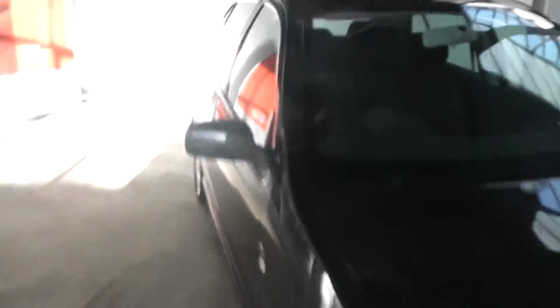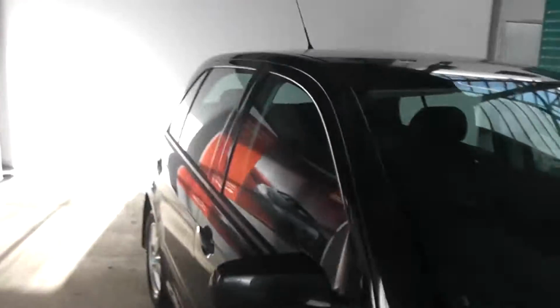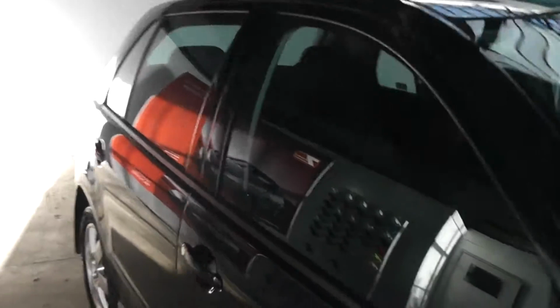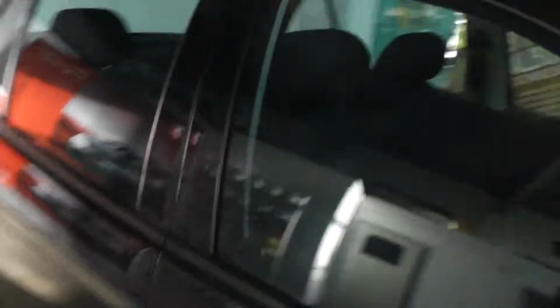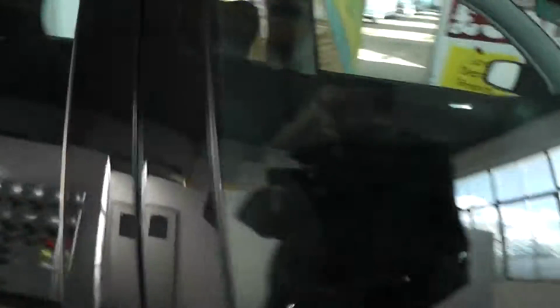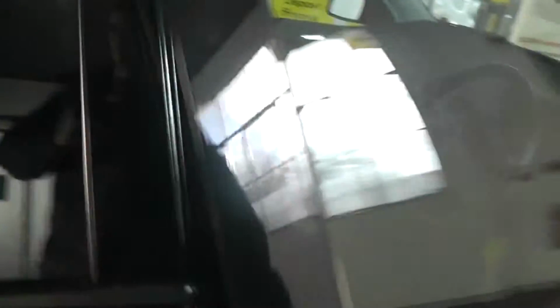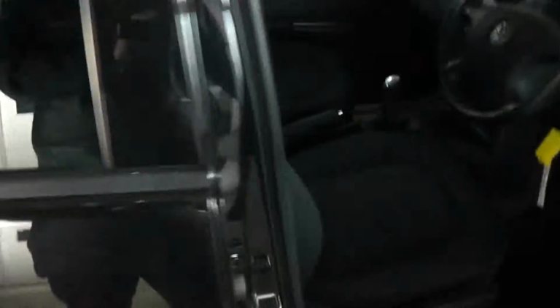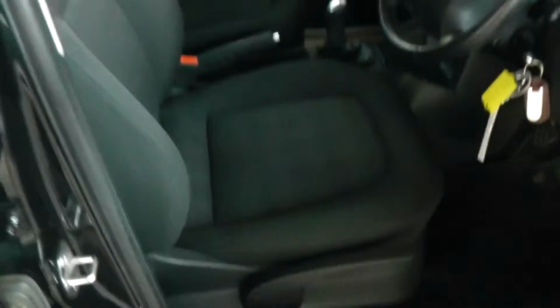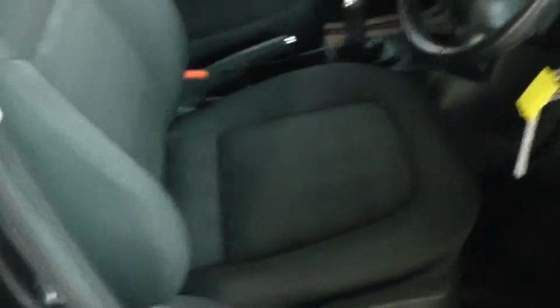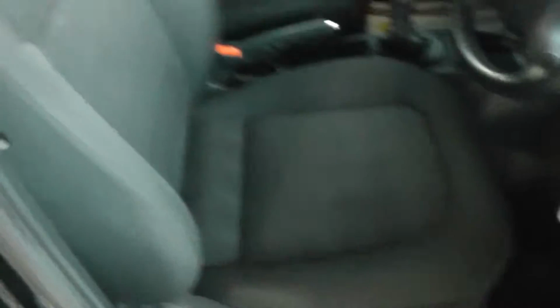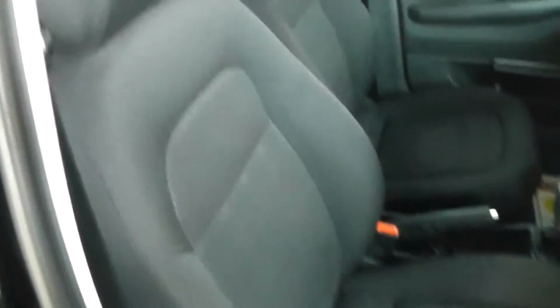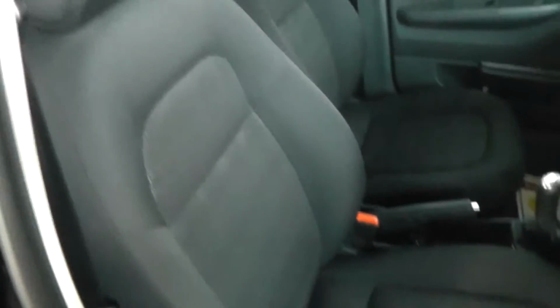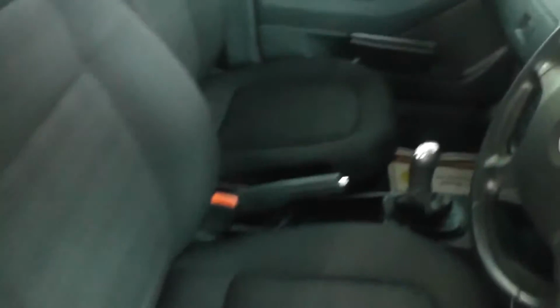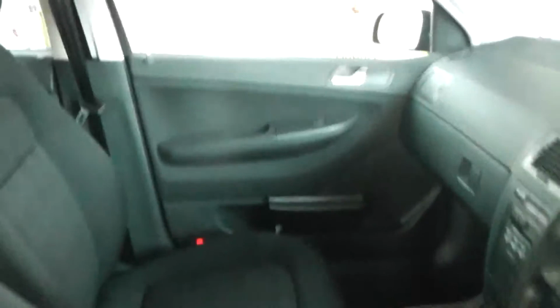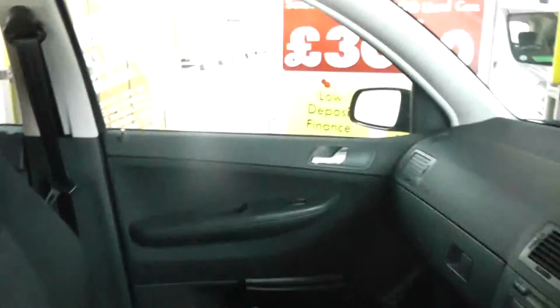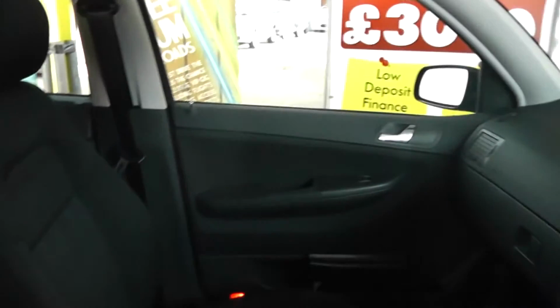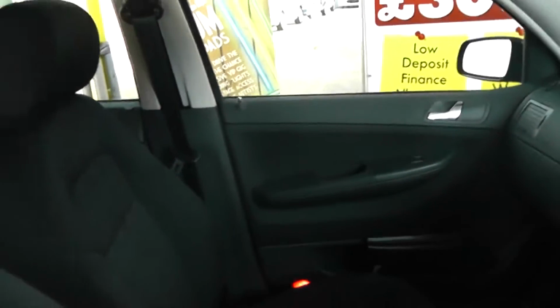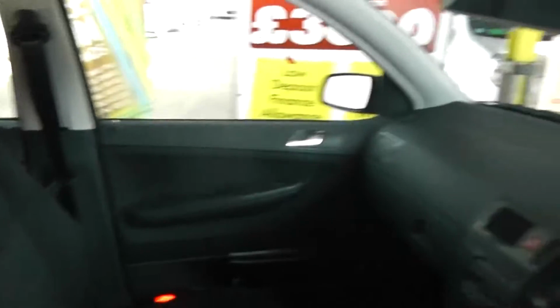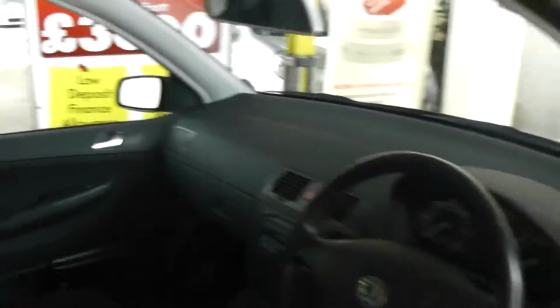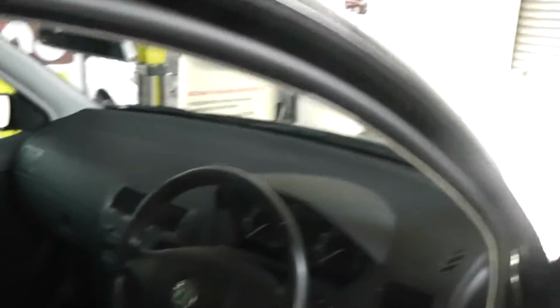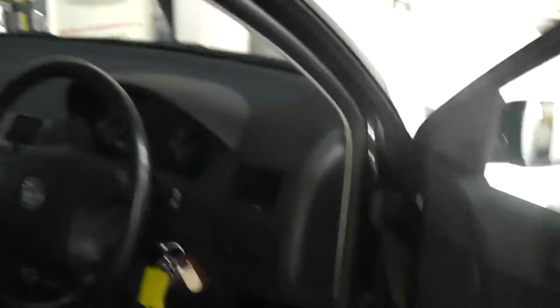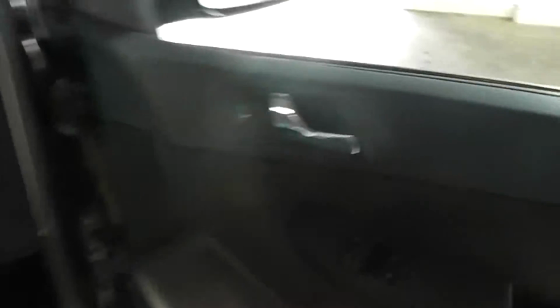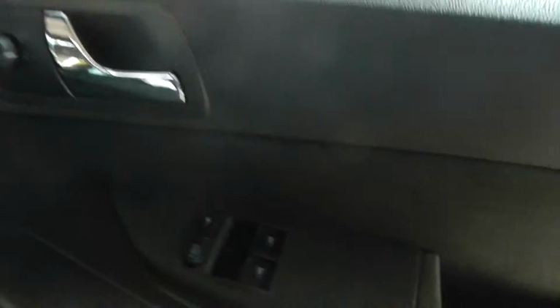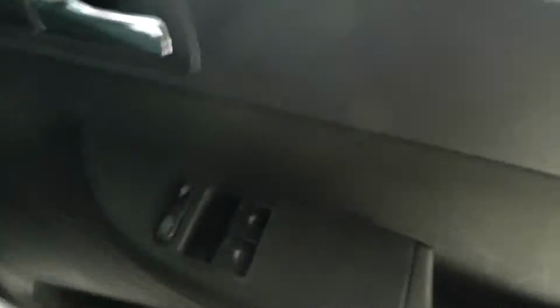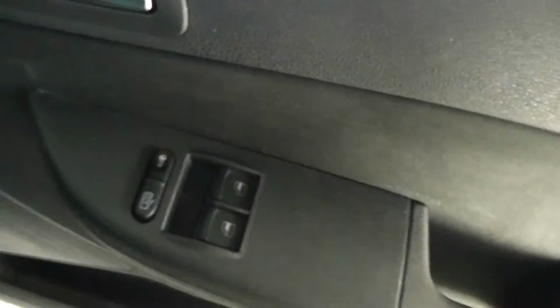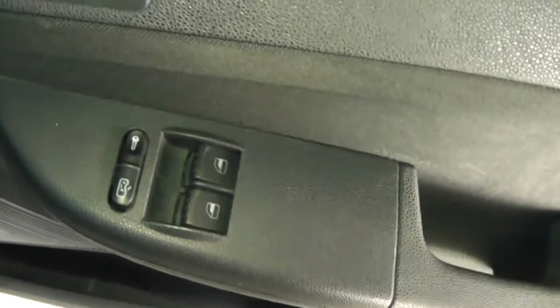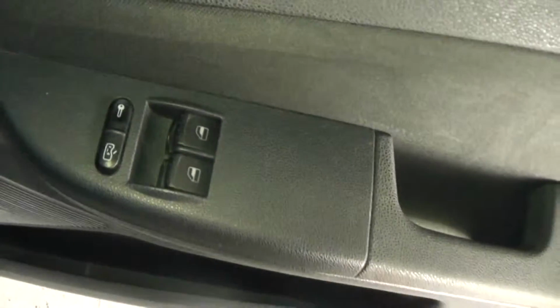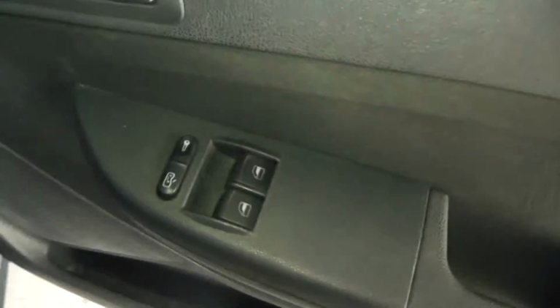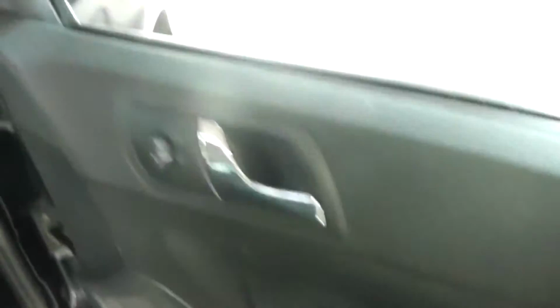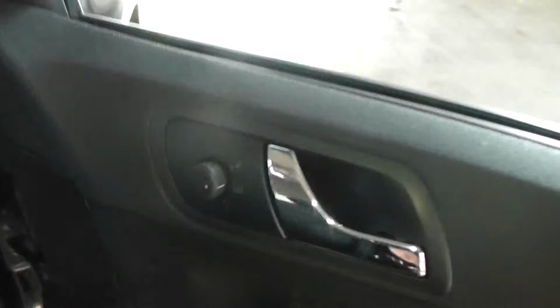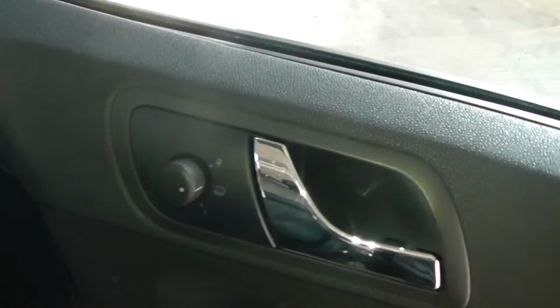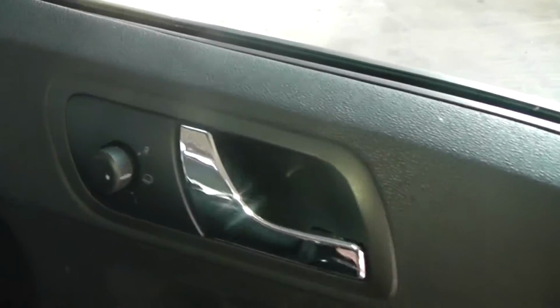Time to look at some of the interior features. As you can see, the seats are of a black stitched fabric design, and there's also a black plastic finish on the doors and the dash. The car comes with two front electric windows and electric mirrors.